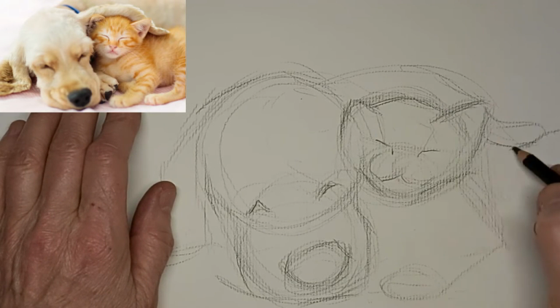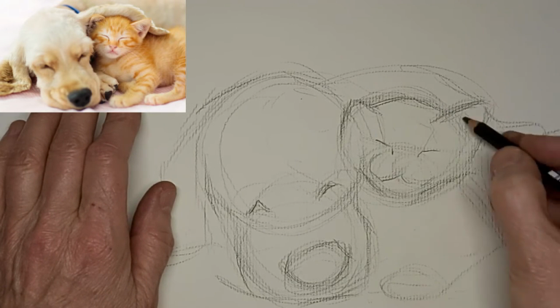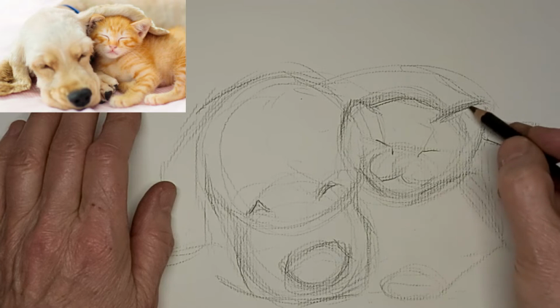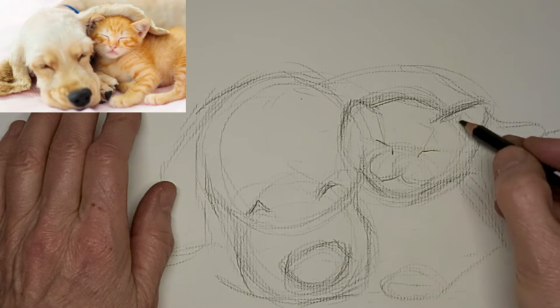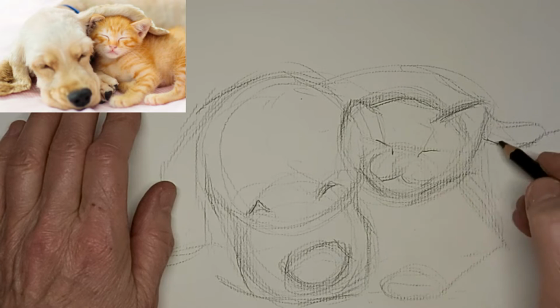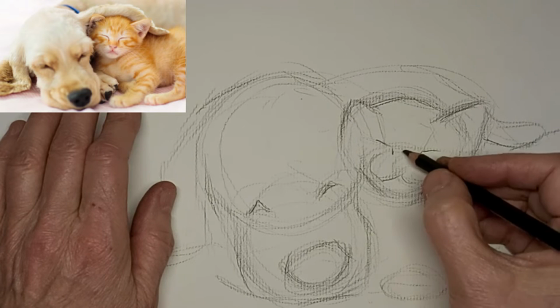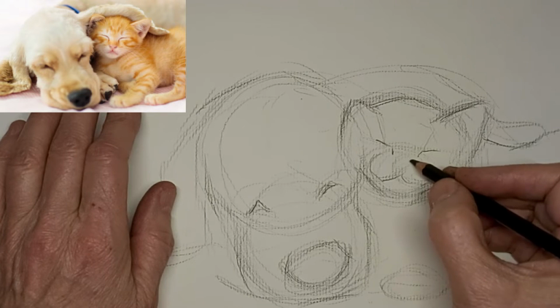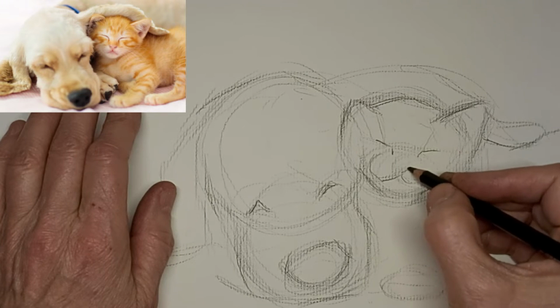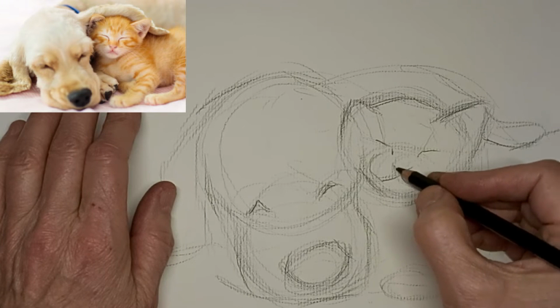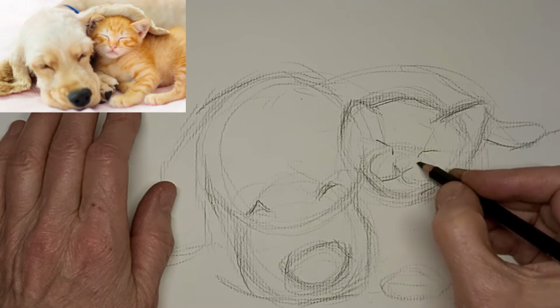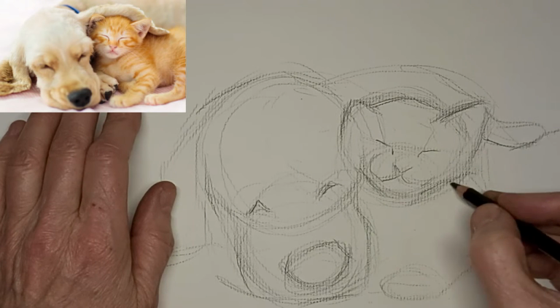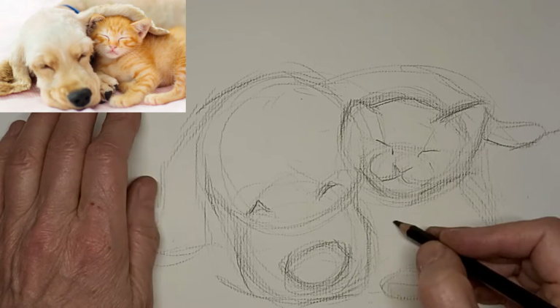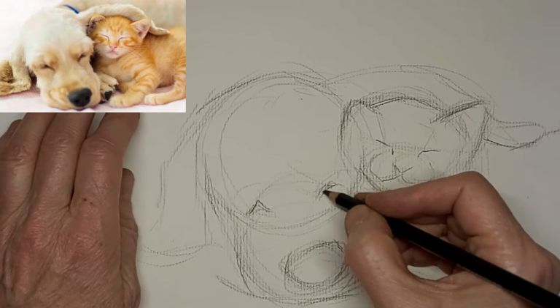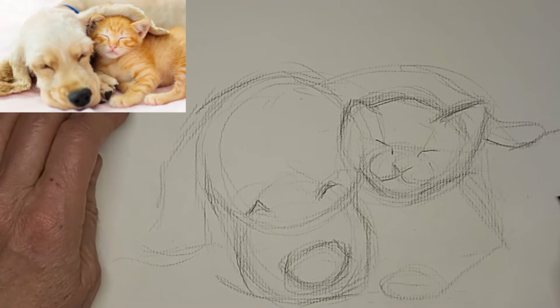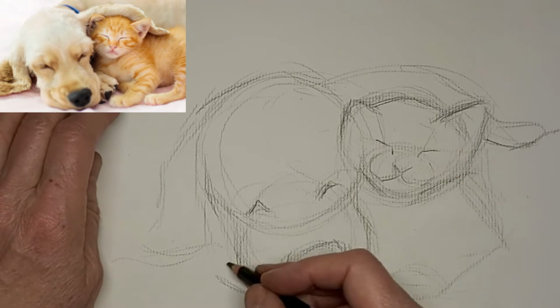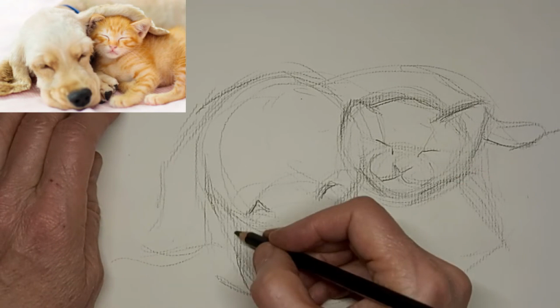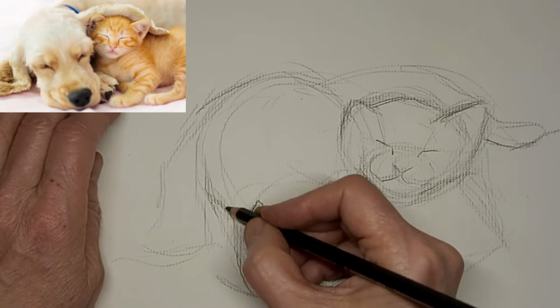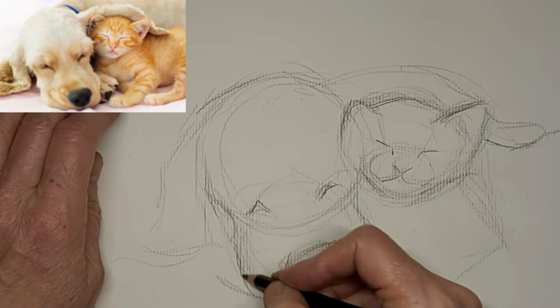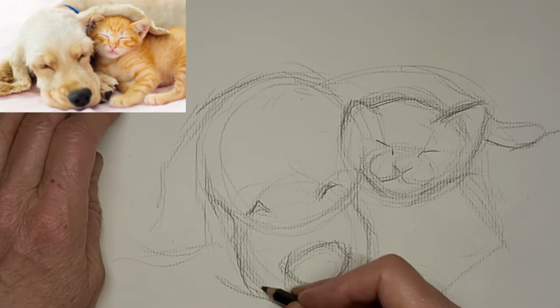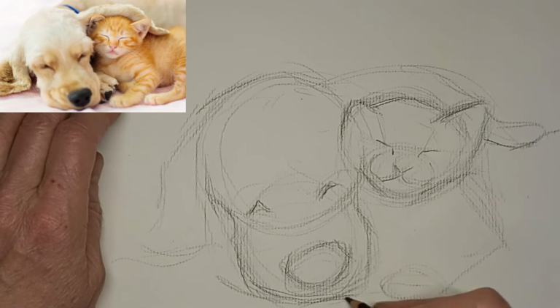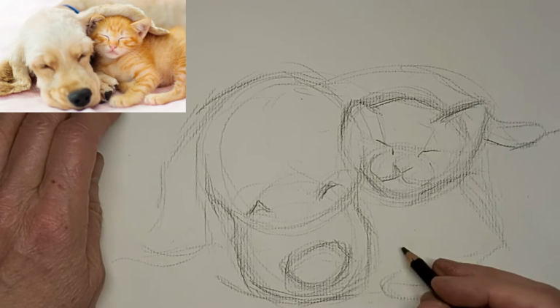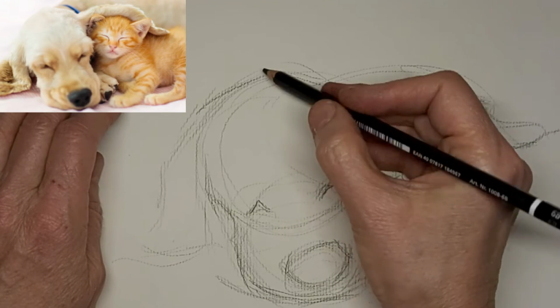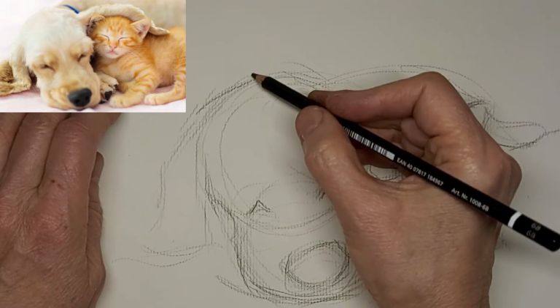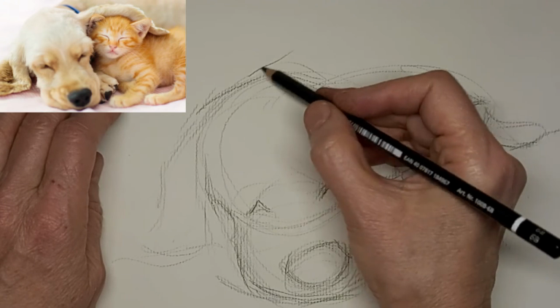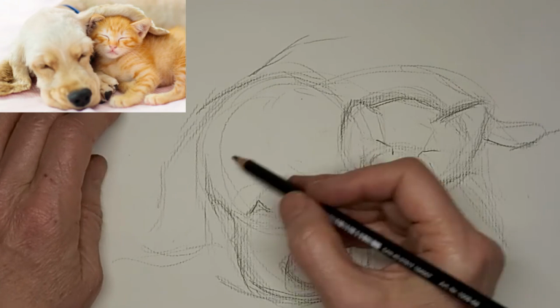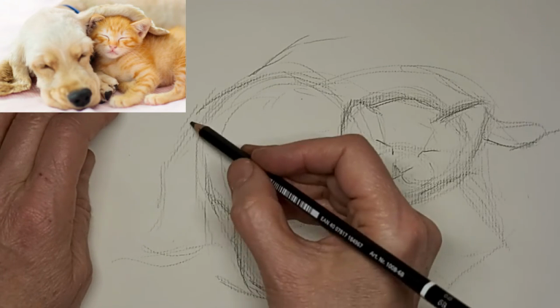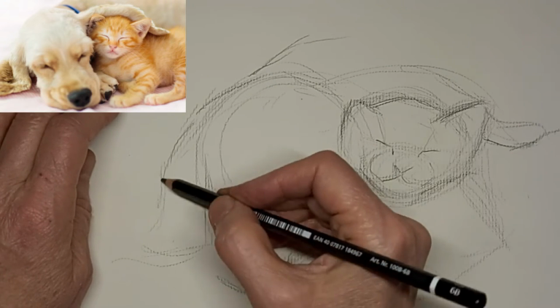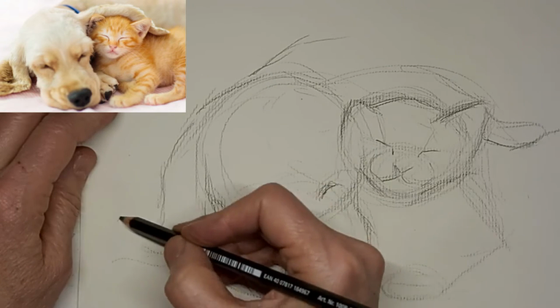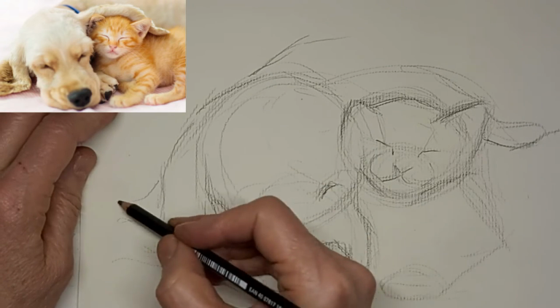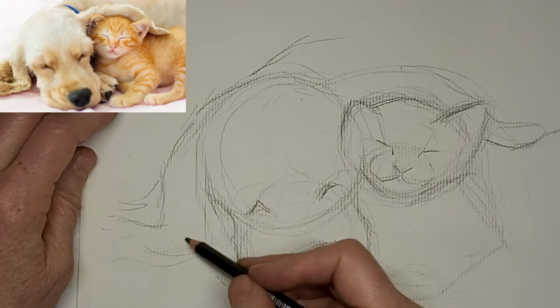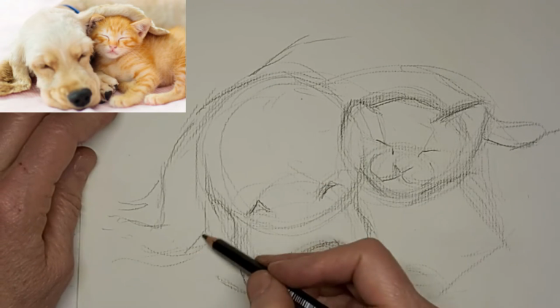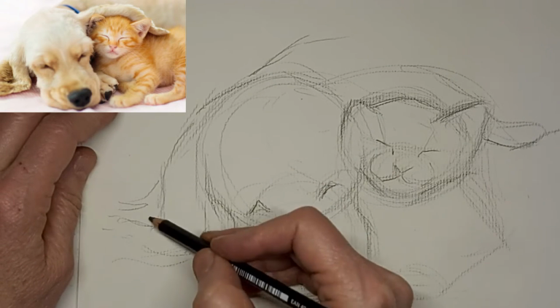There are so many different drawing media. It's really up to you to find the one that works for you — we're all different. I love to hear what your favorite is, and I love to hear from you.